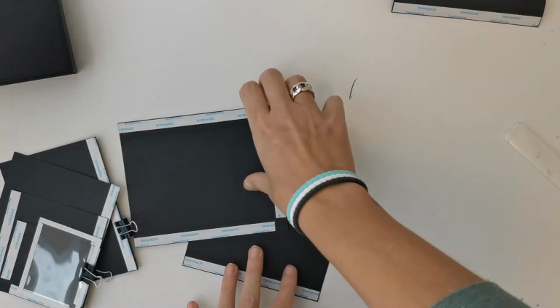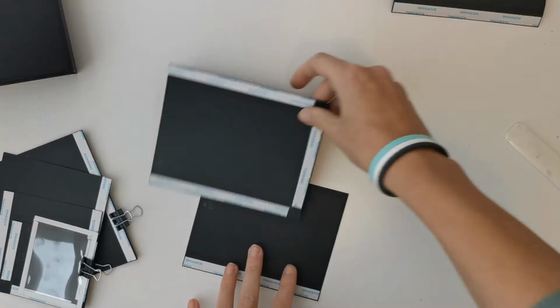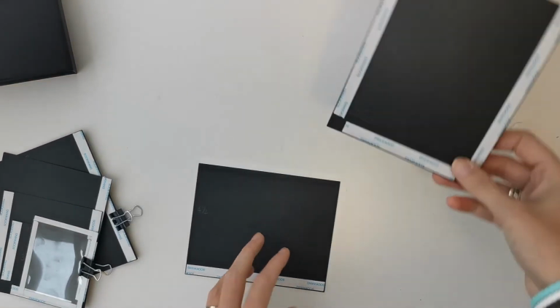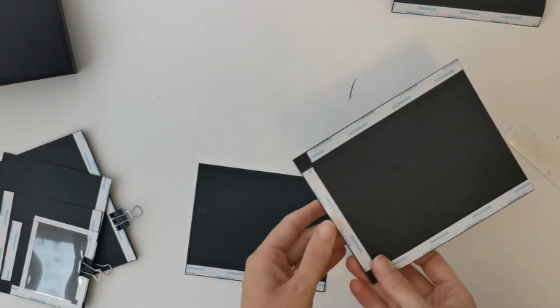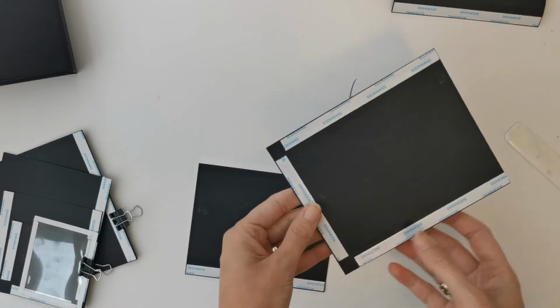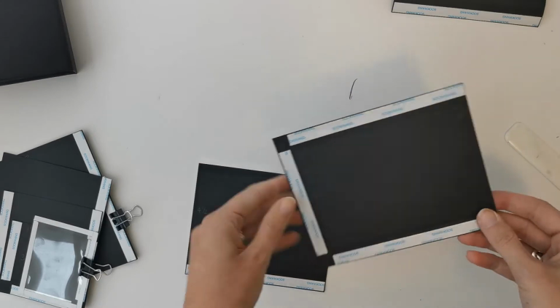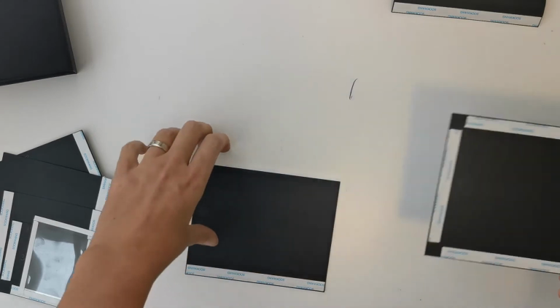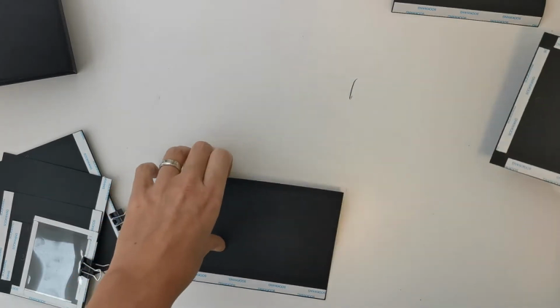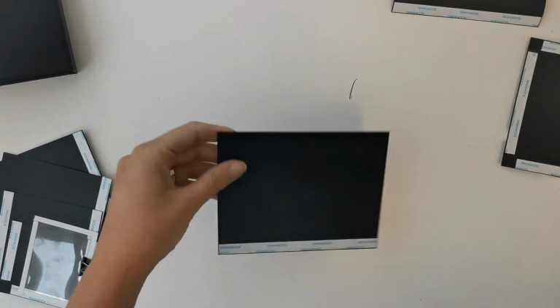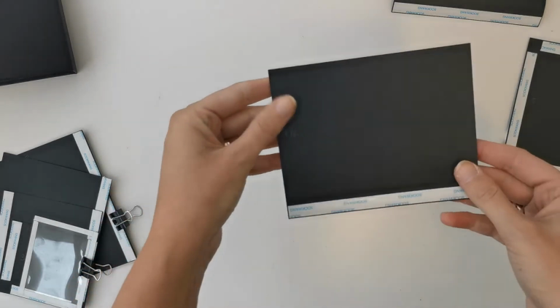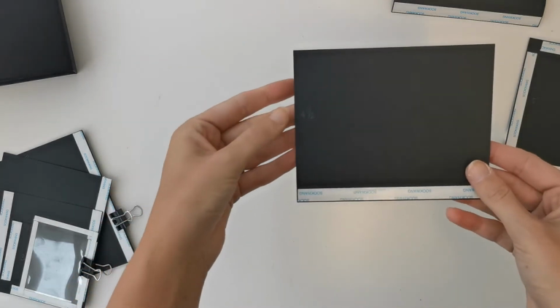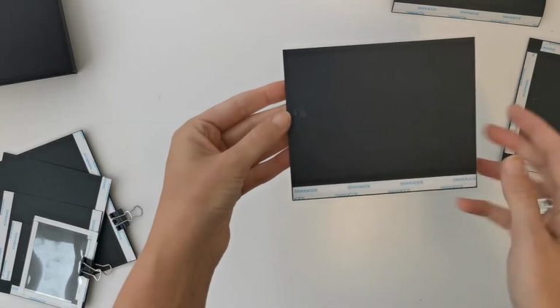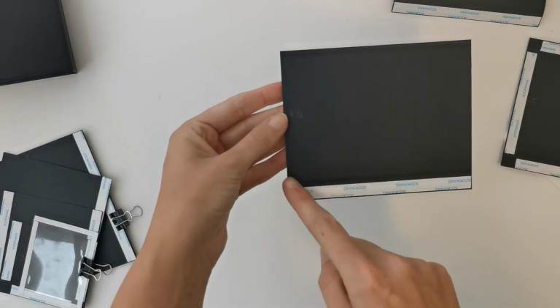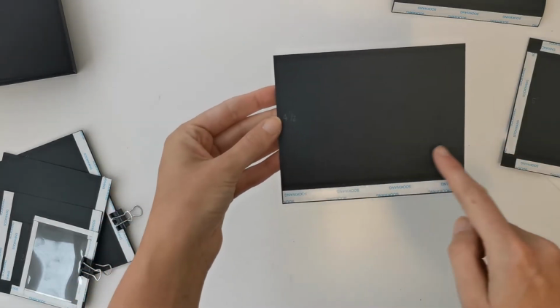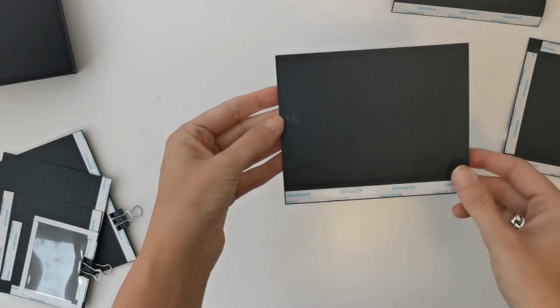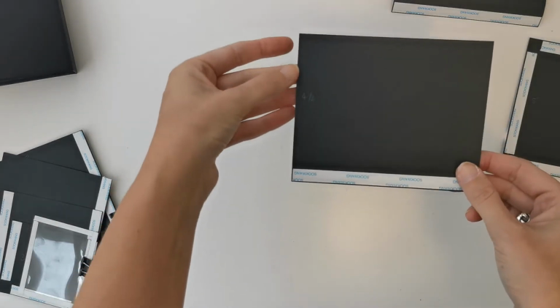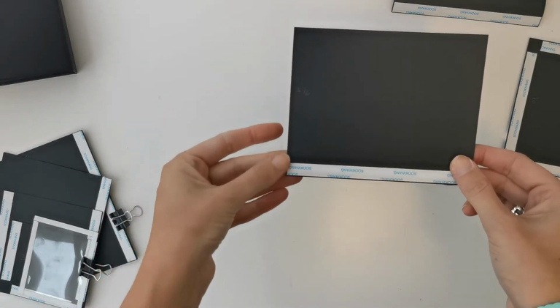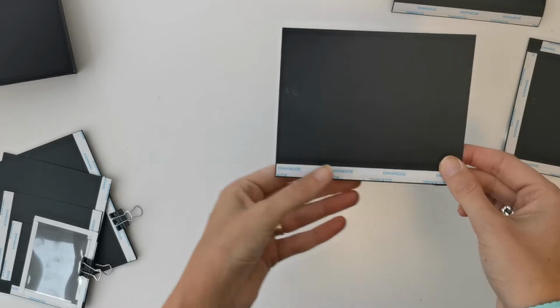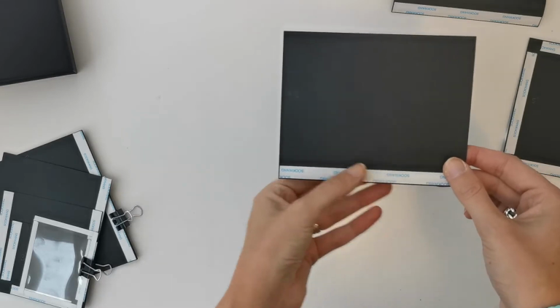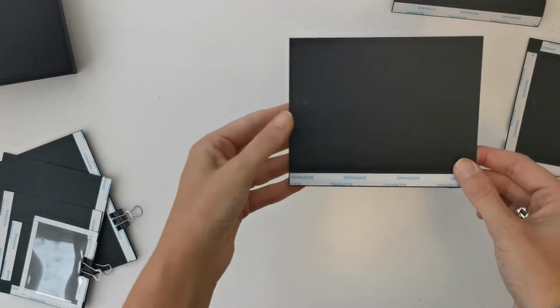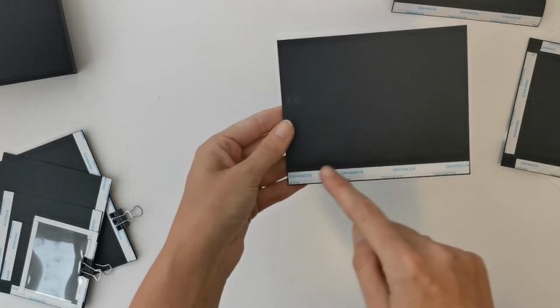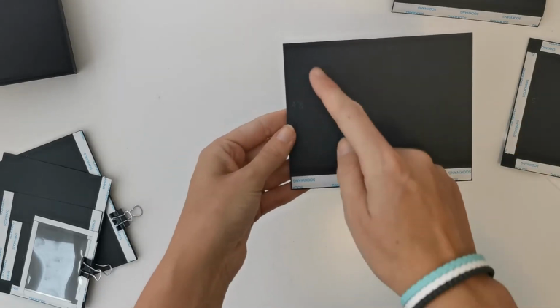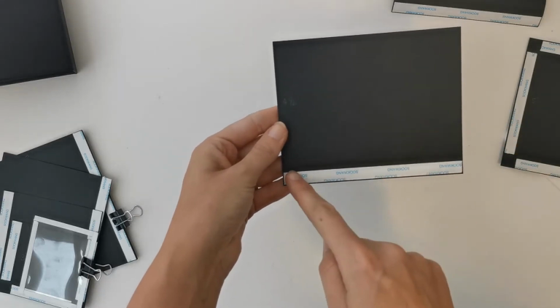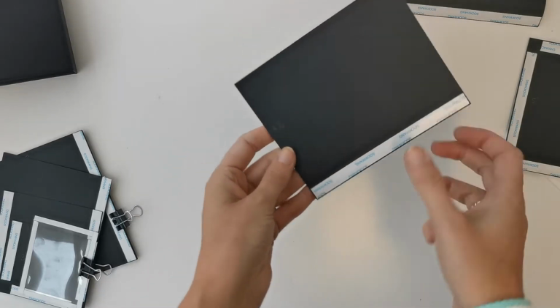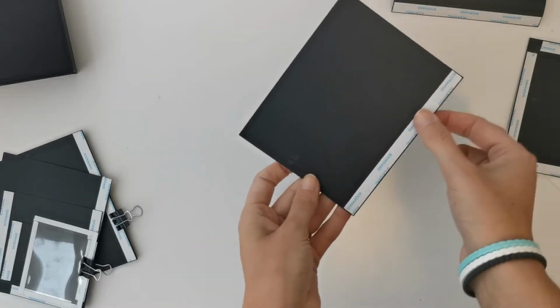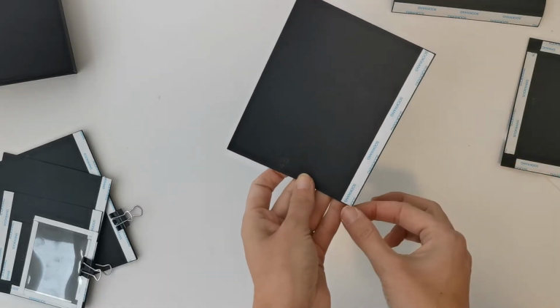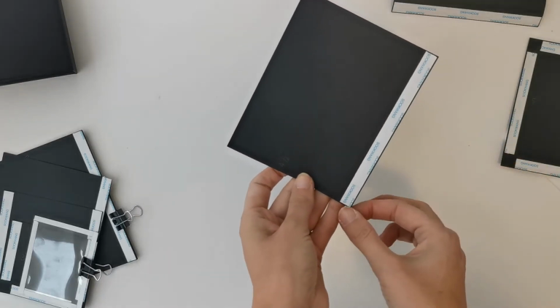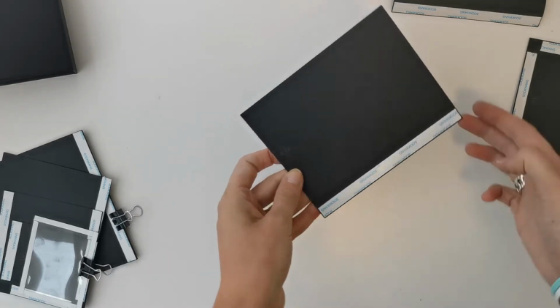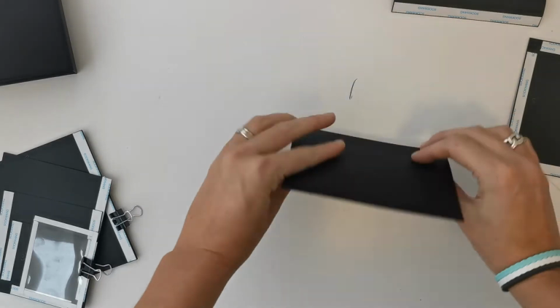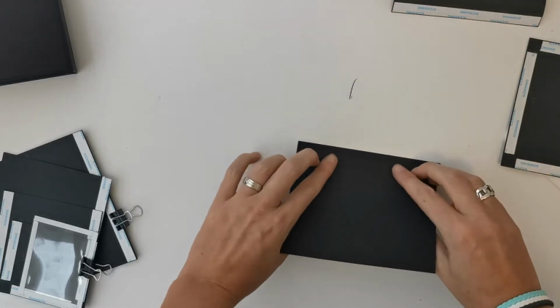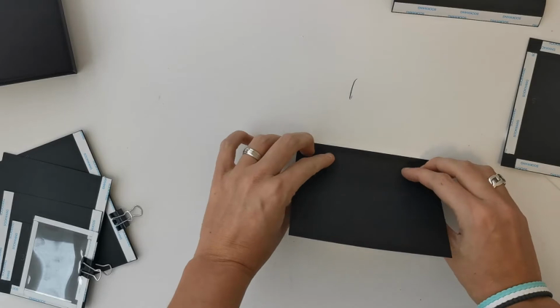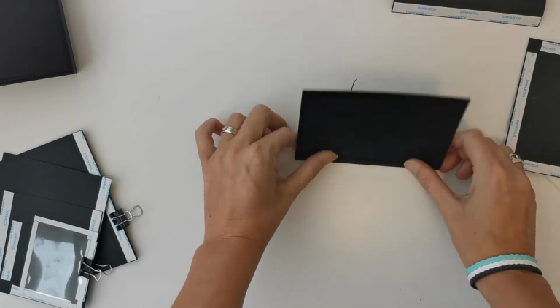Then I have a piece that measures five and a half by four and a half and I've made a score line on the four and a half inch side at half an inch, and we are going to fold on that one. This will be a flap.